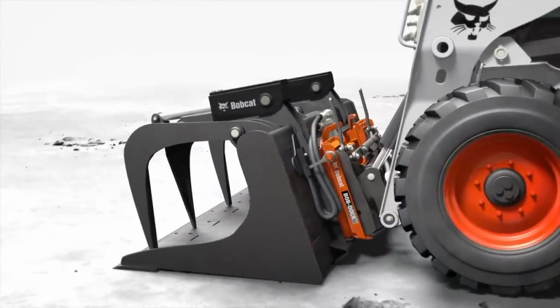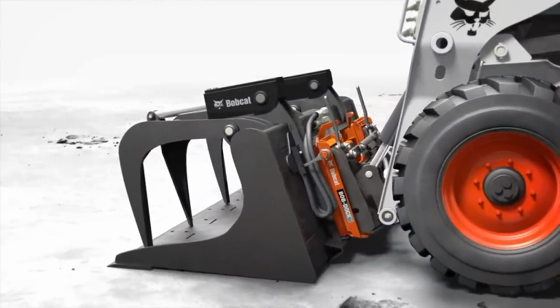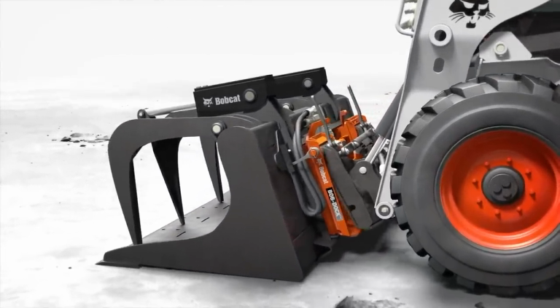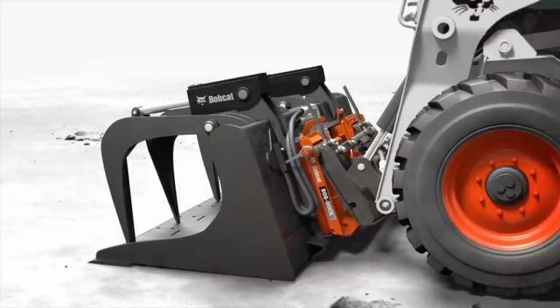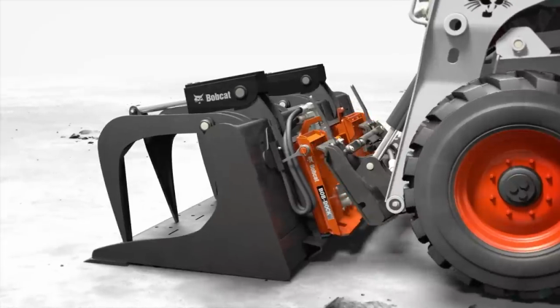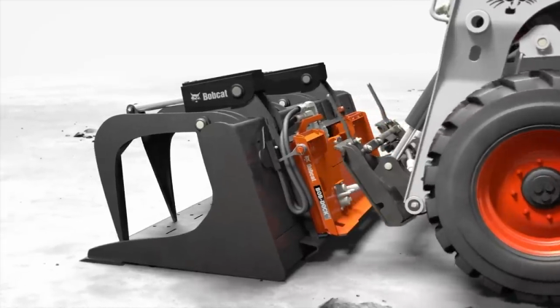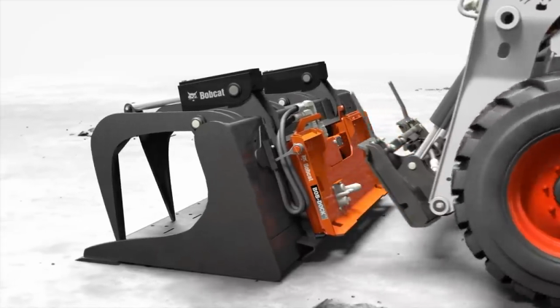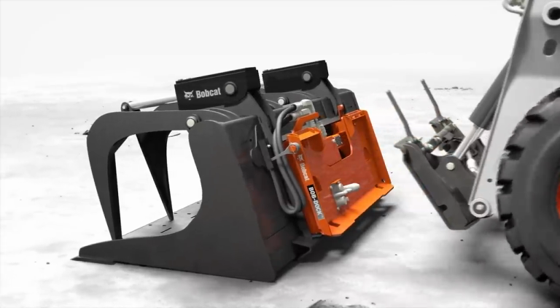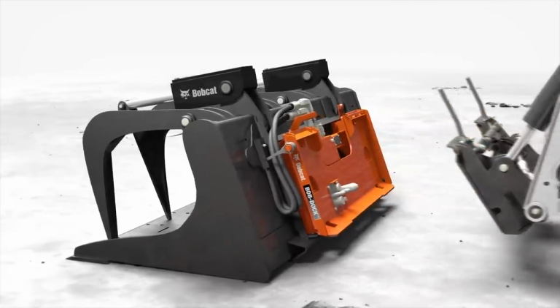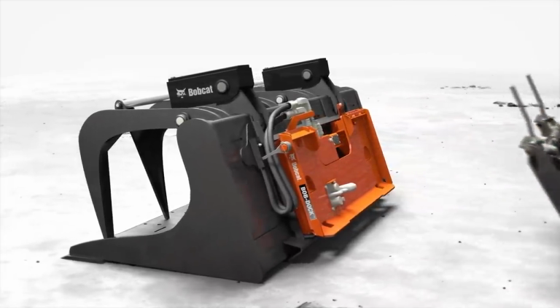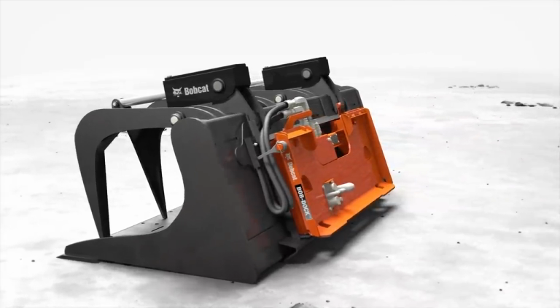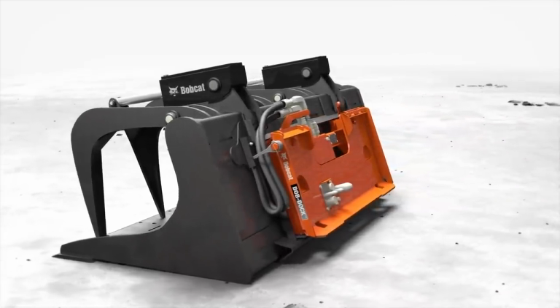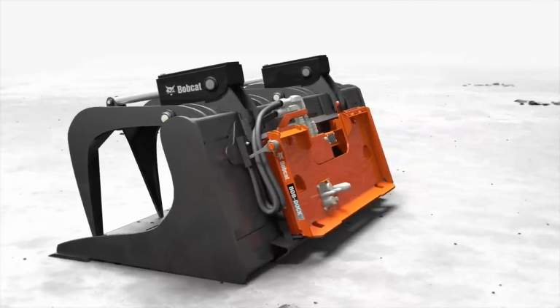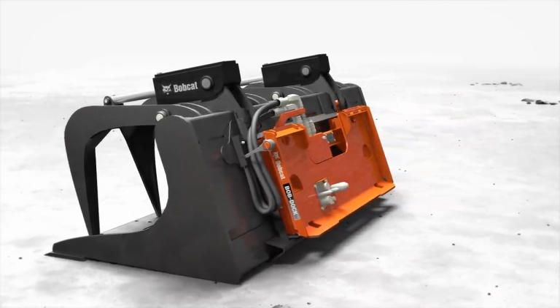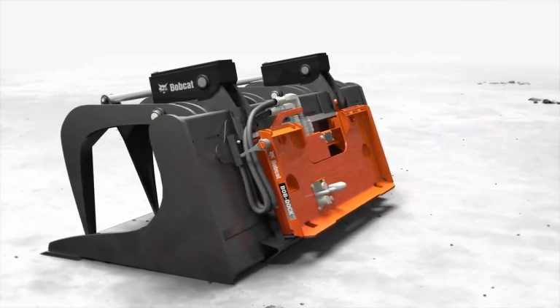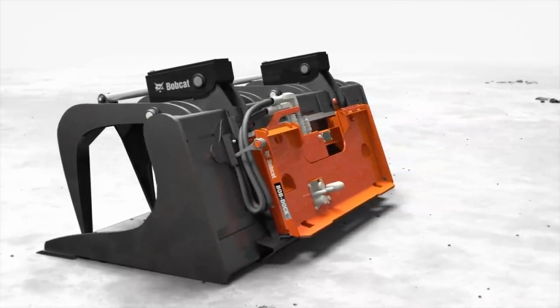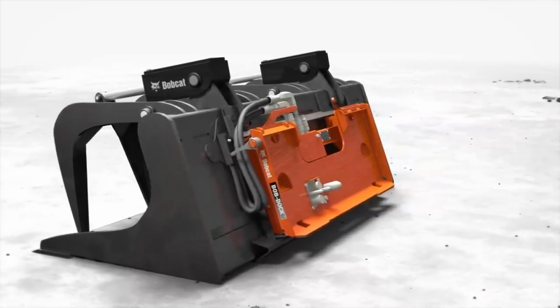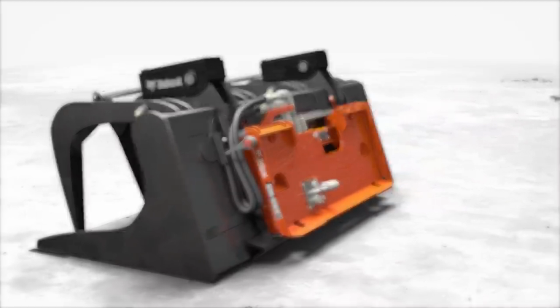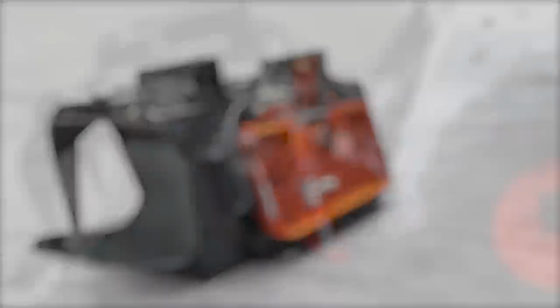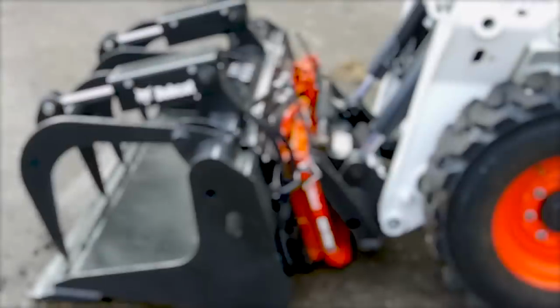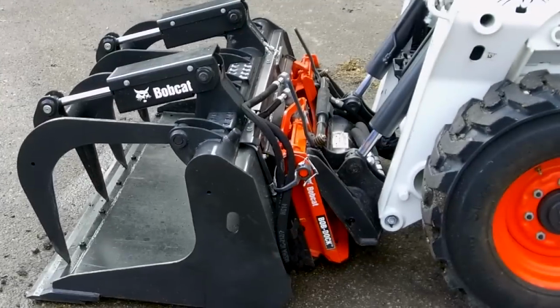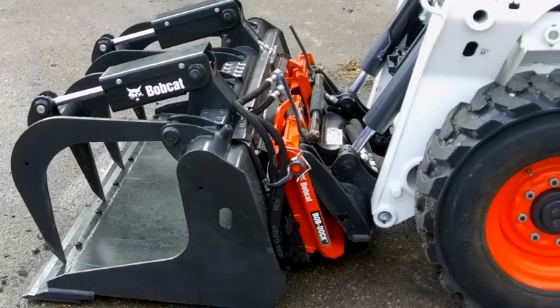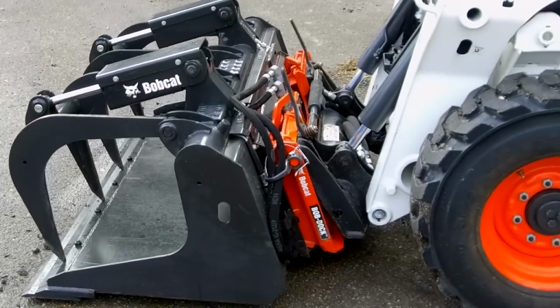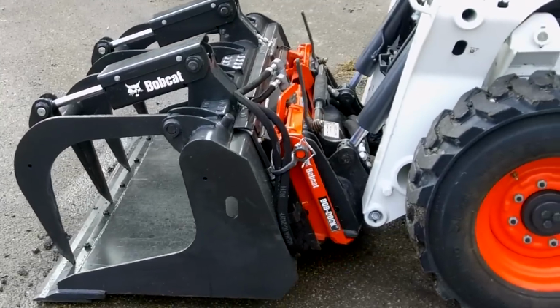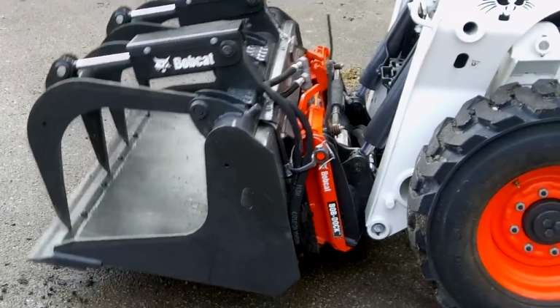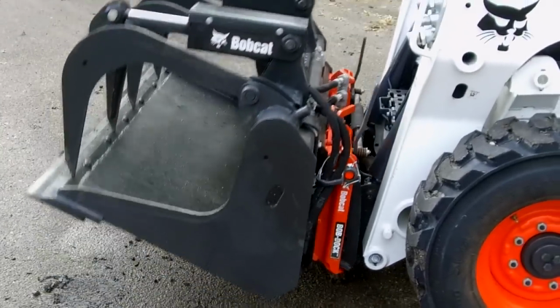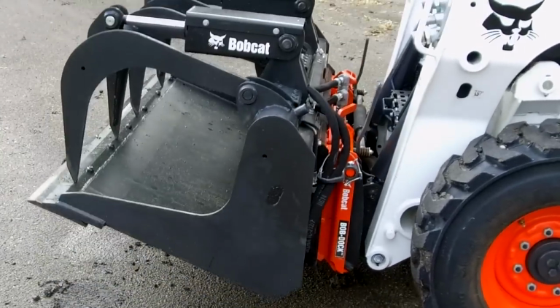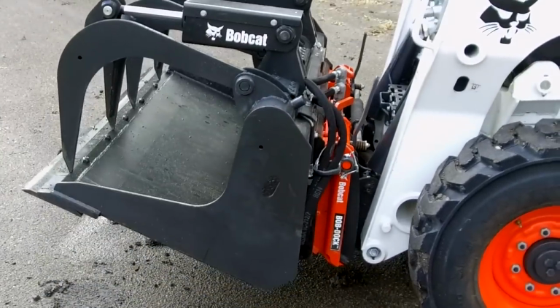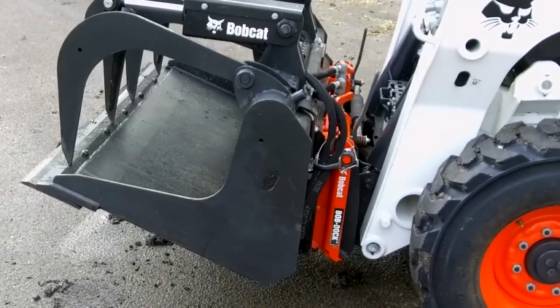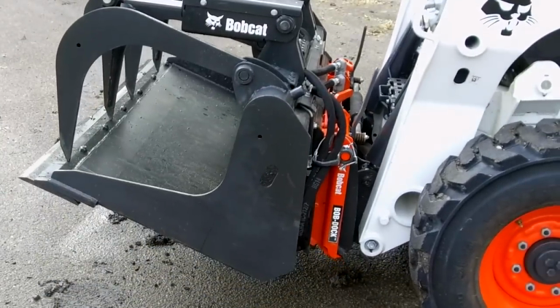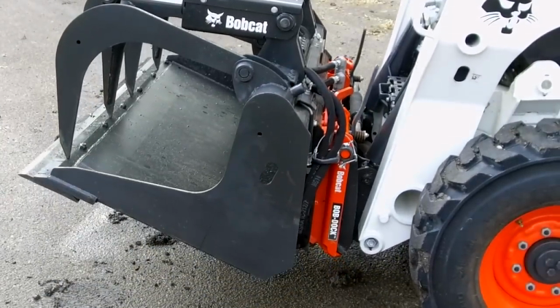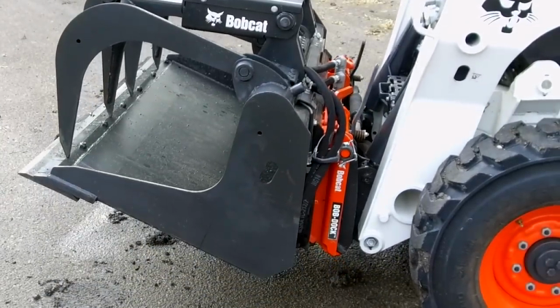When you pull away, the hydraulics instantly release. It's simple, hands-free hookup or removal. You don't have the dirty hoses. Everything's sealed on the bottom, so you're just in and out.